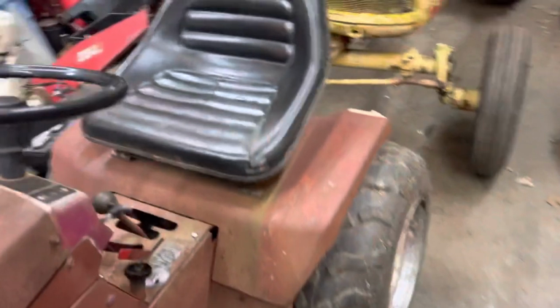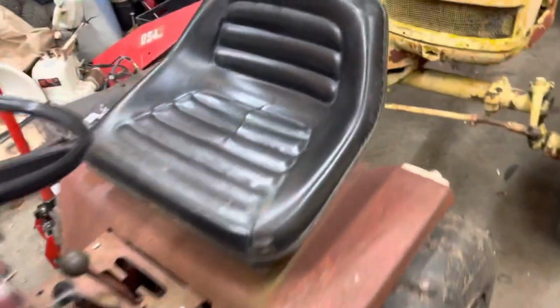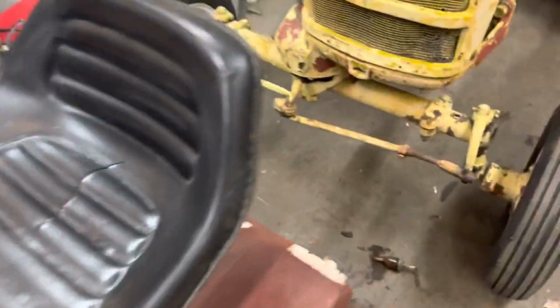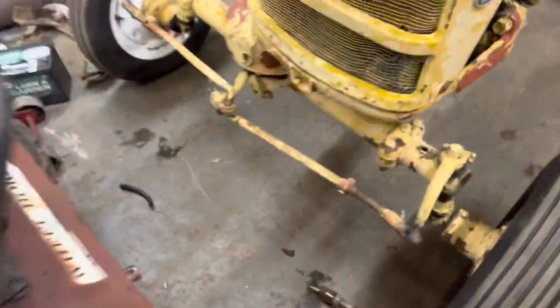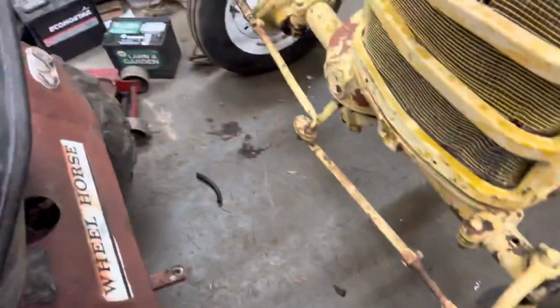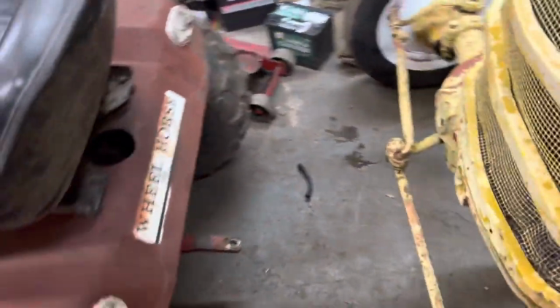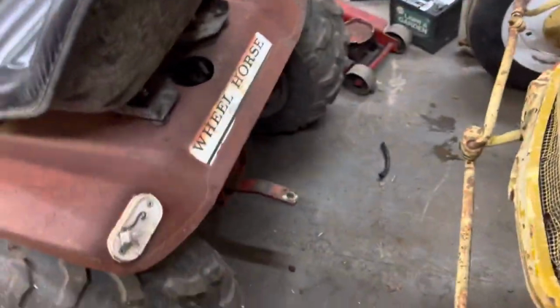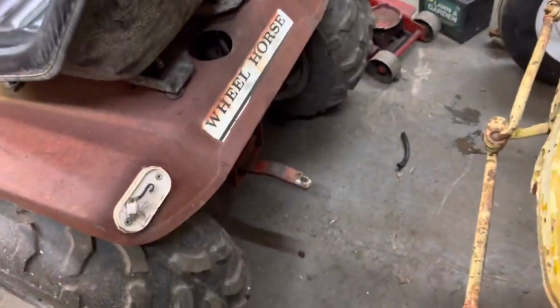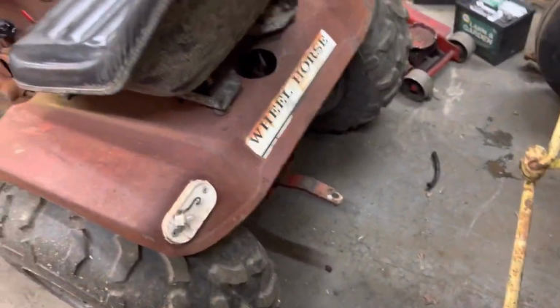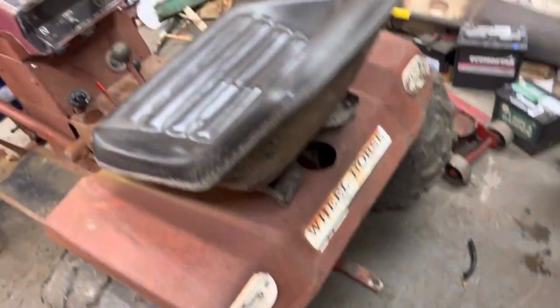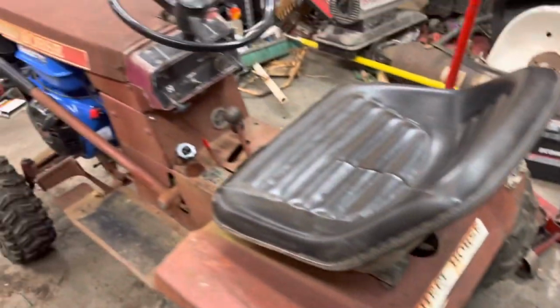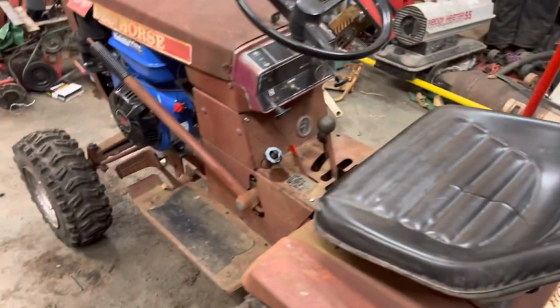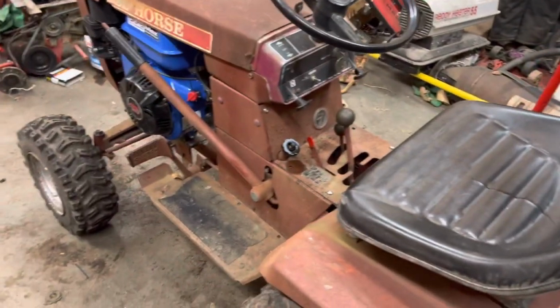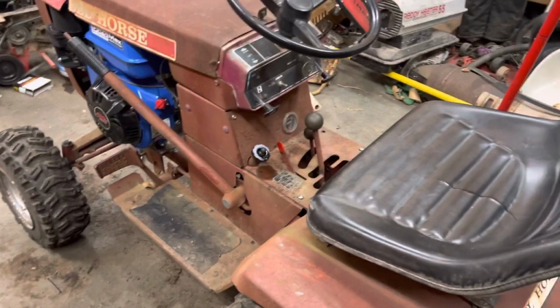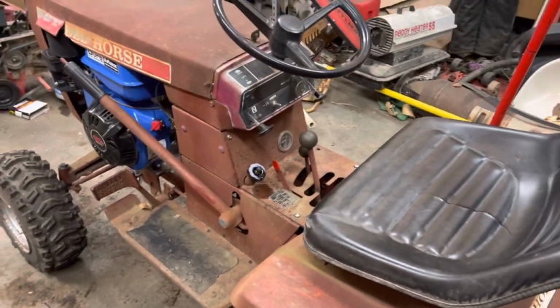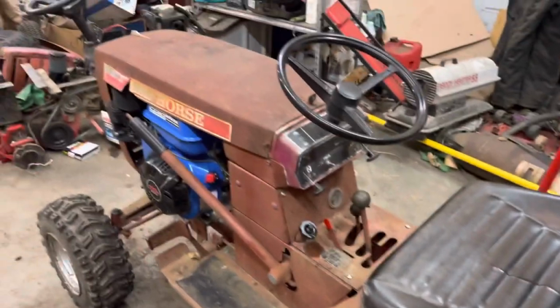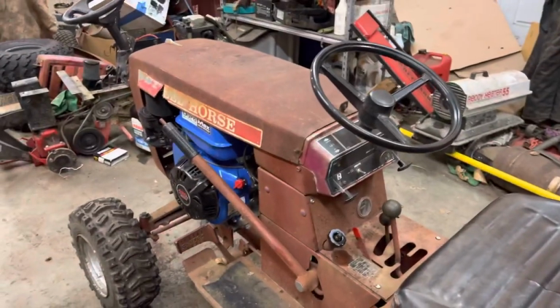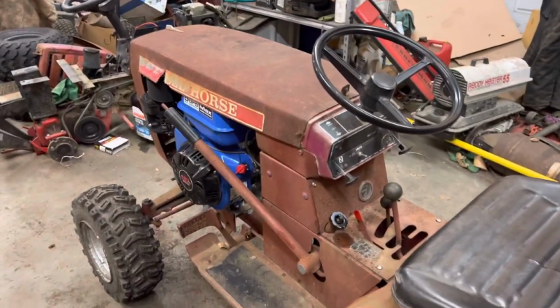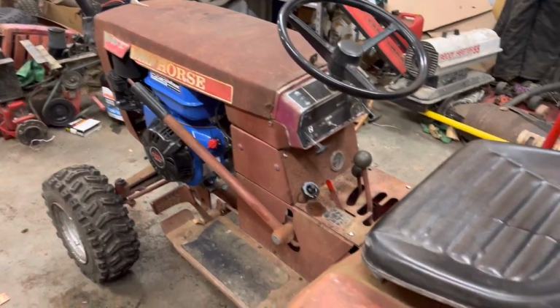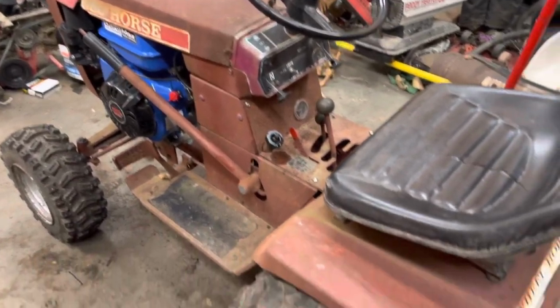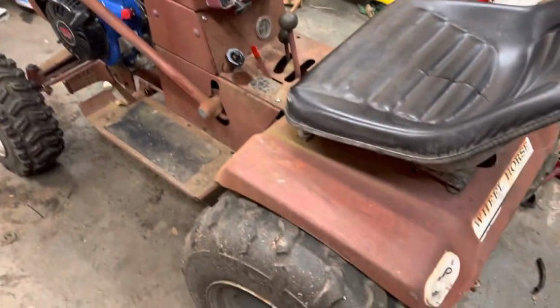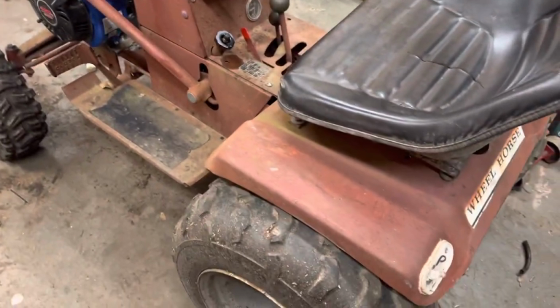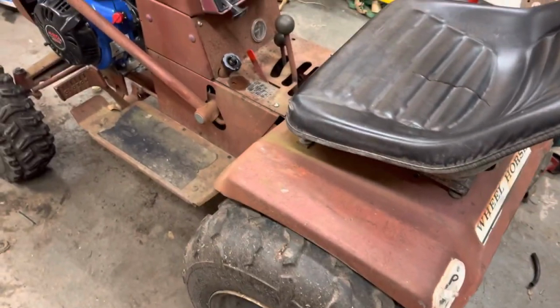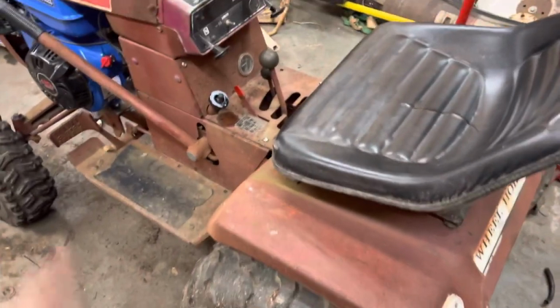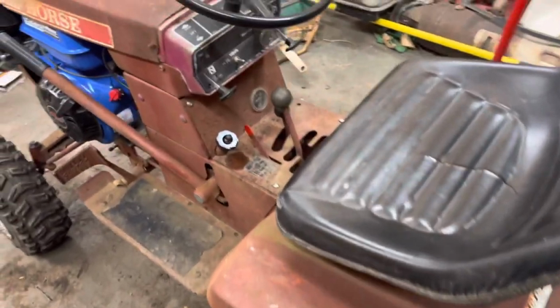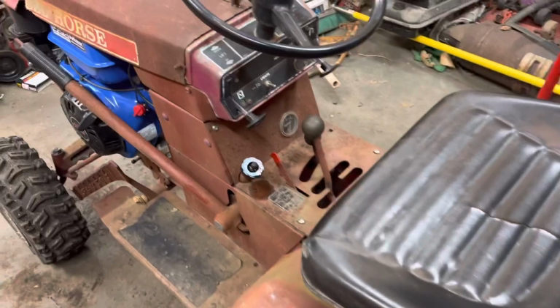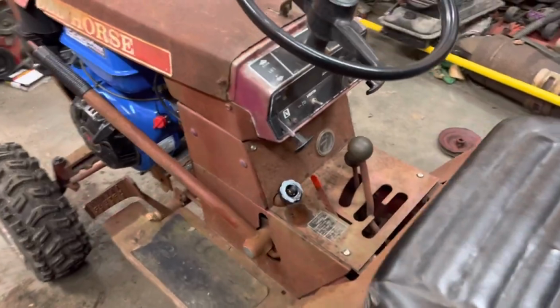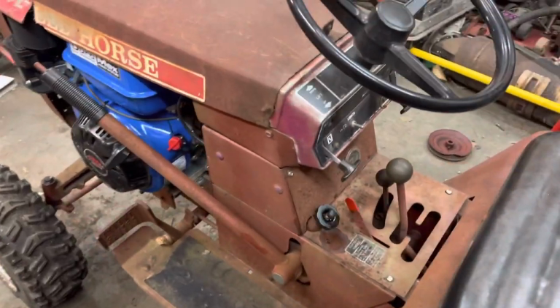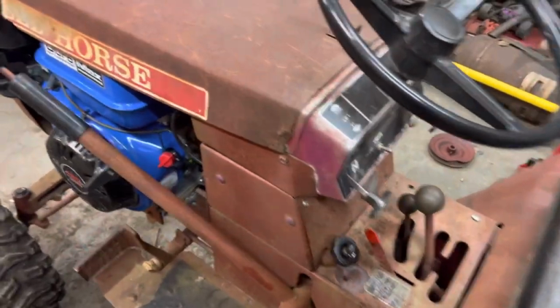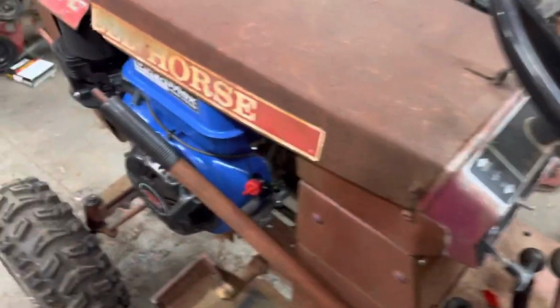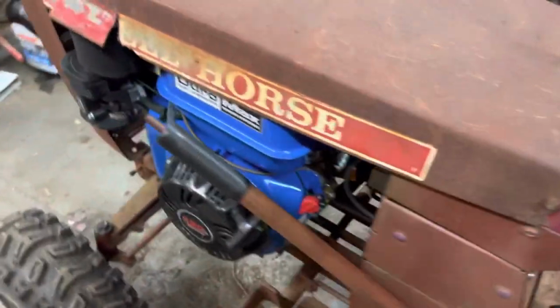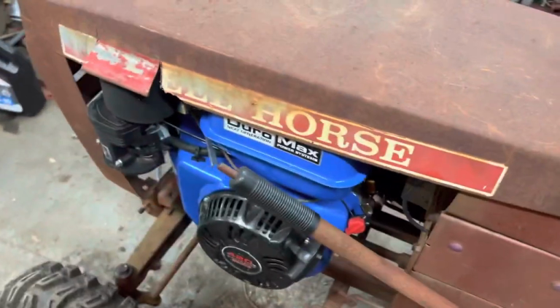I like to say it's back to my original roots. This is something I would have wanted to build or built back in the day when I first started this crazy stuff out. It's got dual clutch springs on it. The clutch is very, very nice.